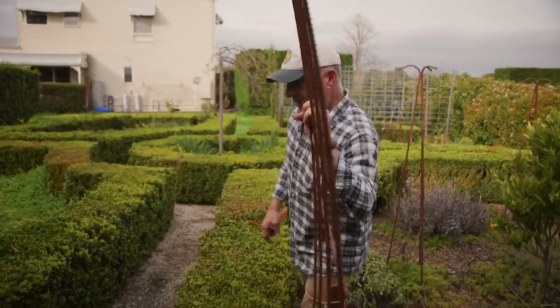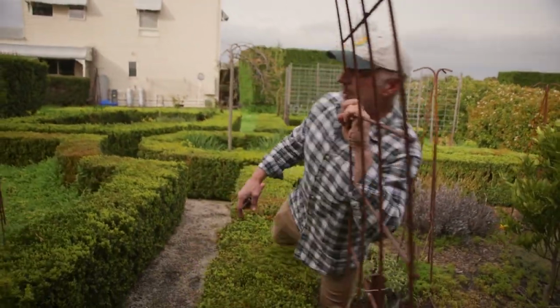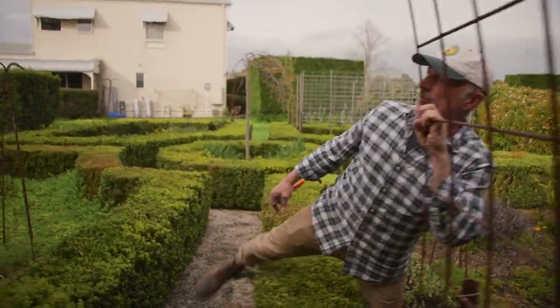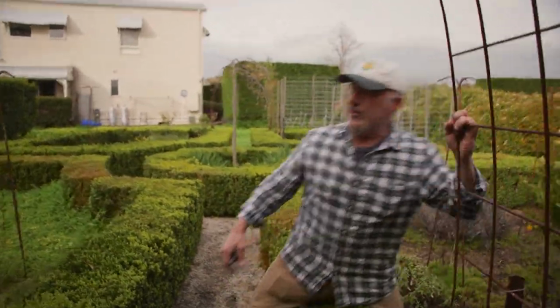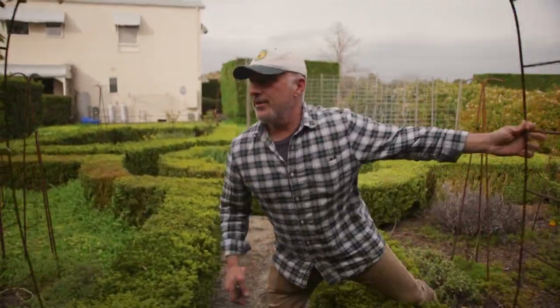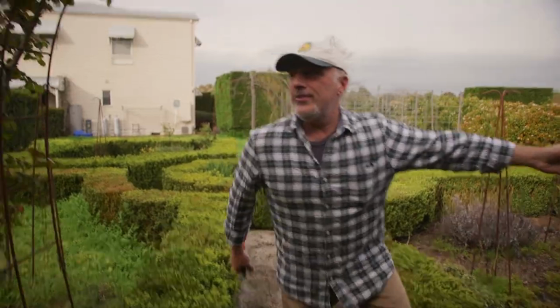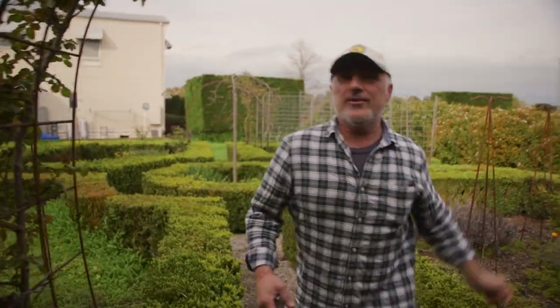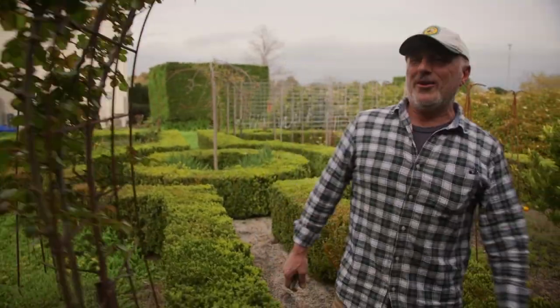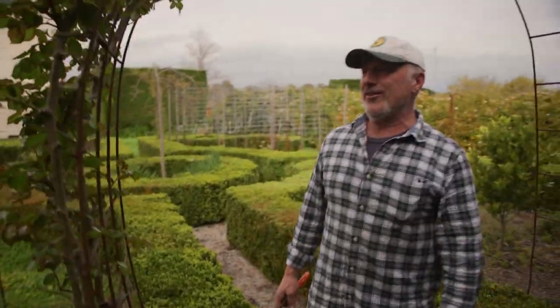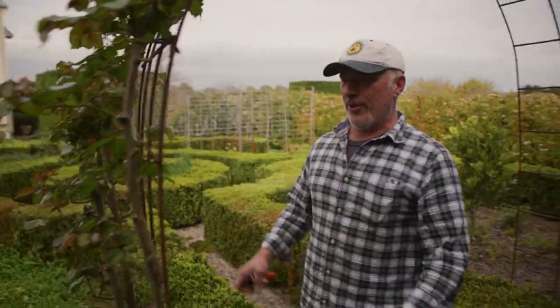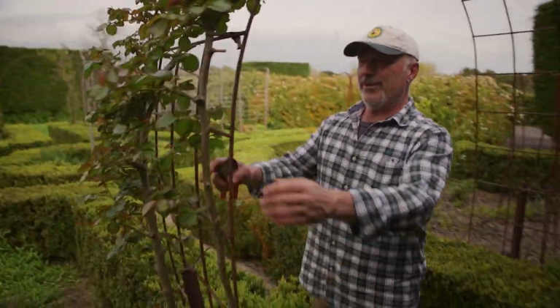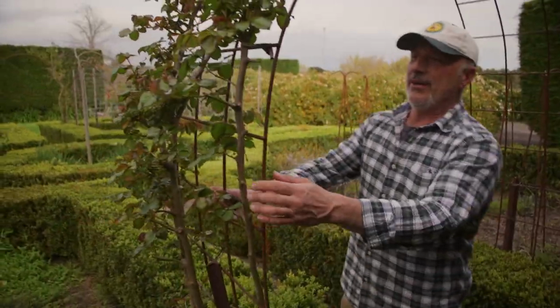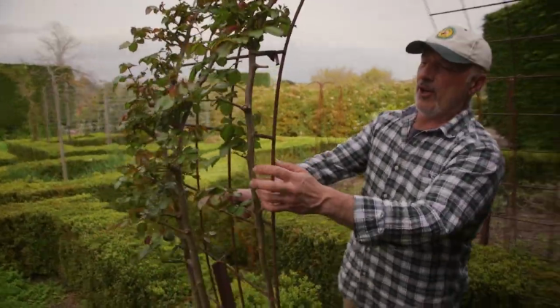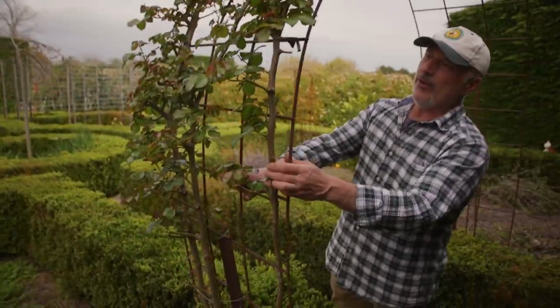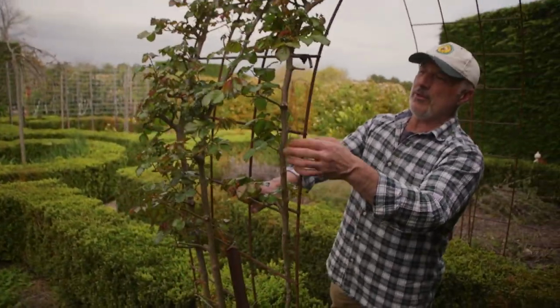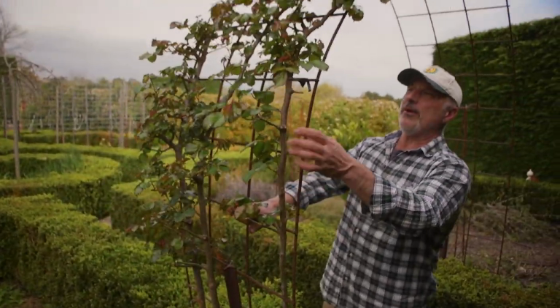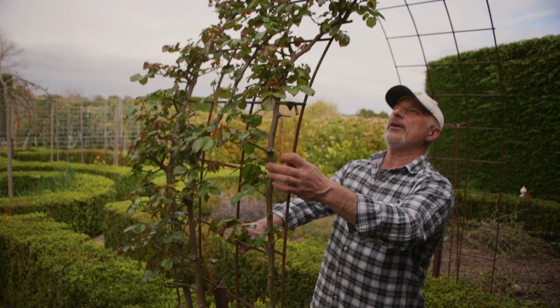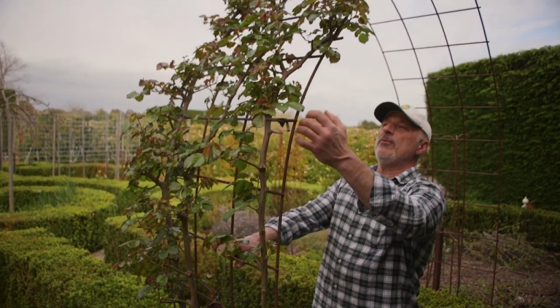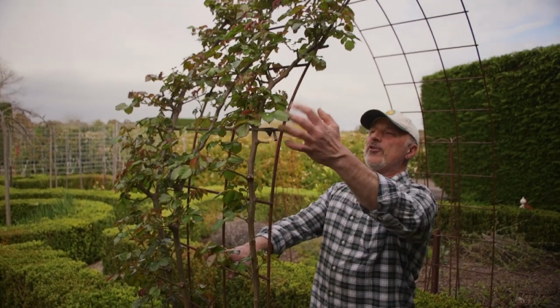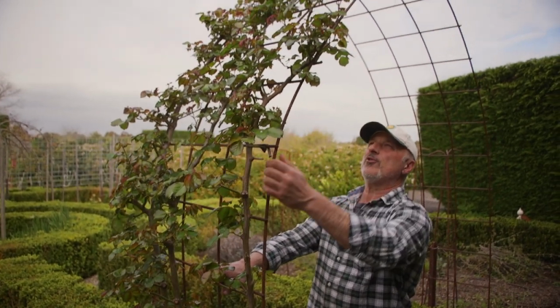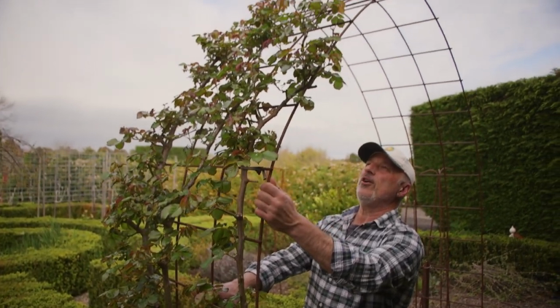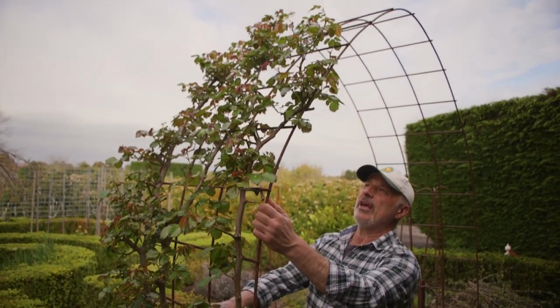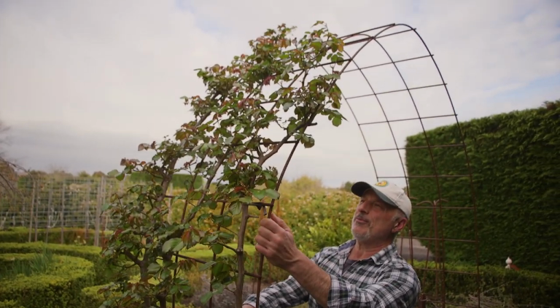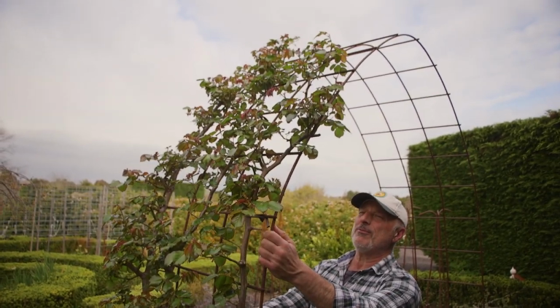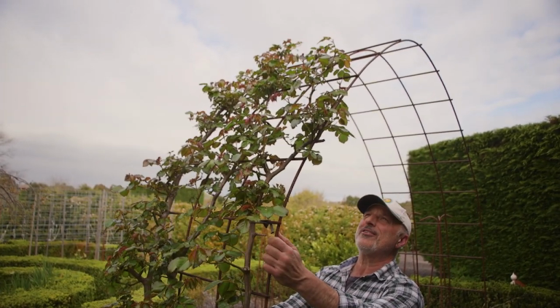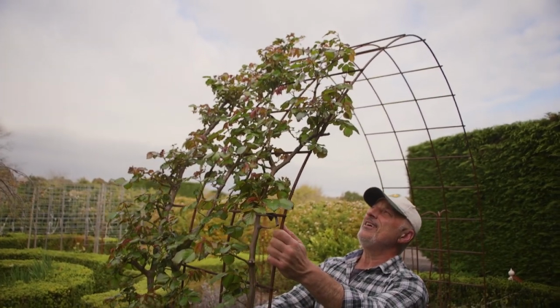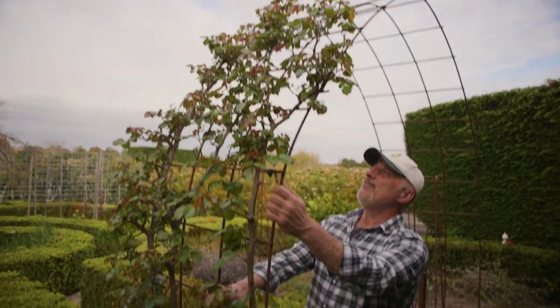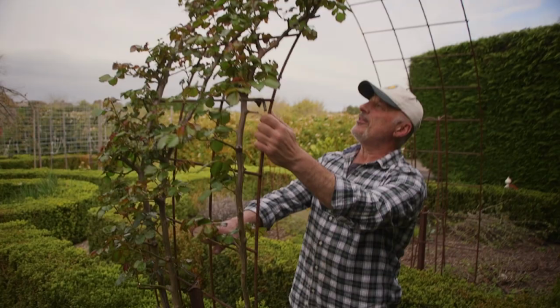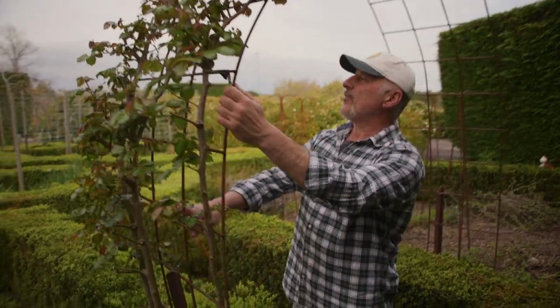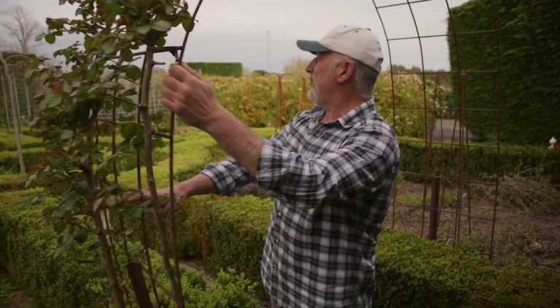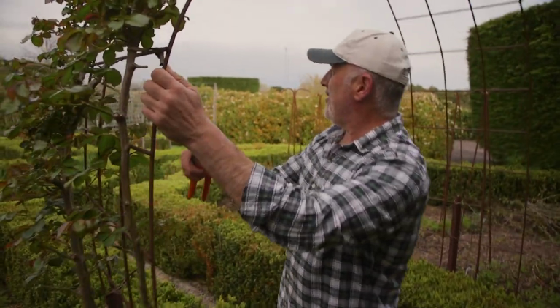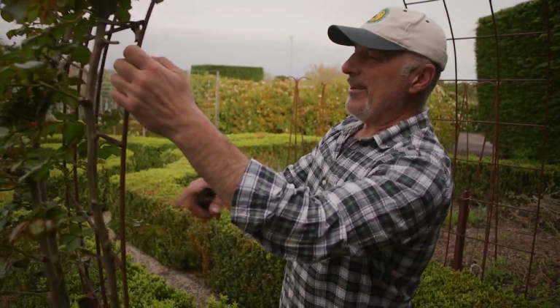Let me swing over the top as well. This is a climbing rose. We've got the main runner going up there and all the side shoots coming off. We cut it always back to a couple of buds, and that's what we did last winter. We've done it to this one here.